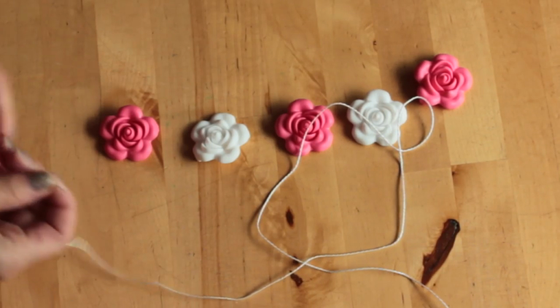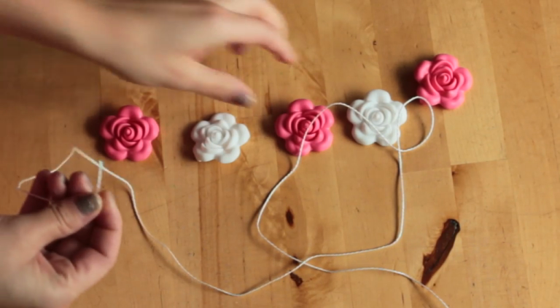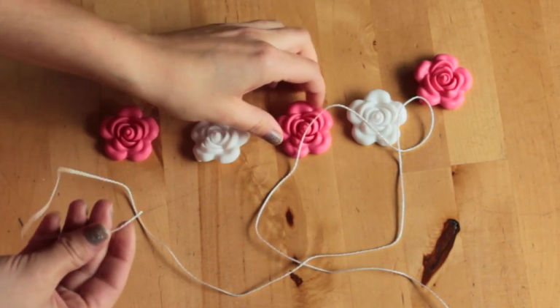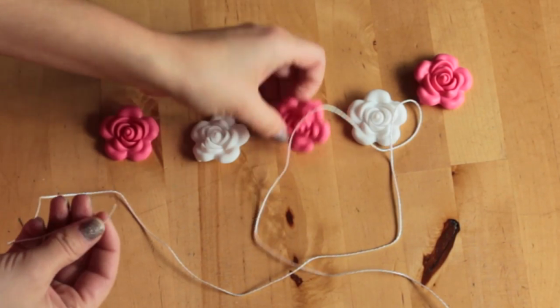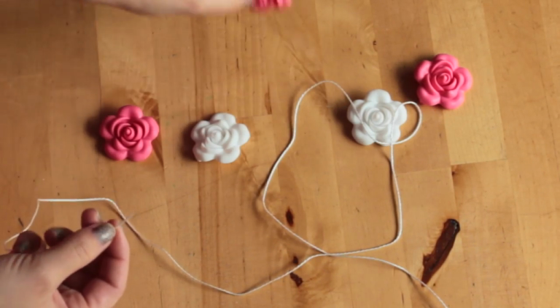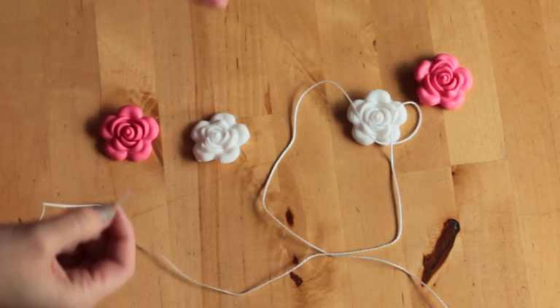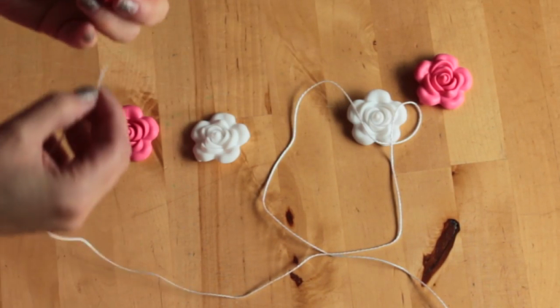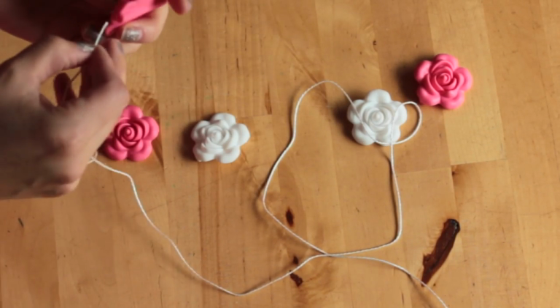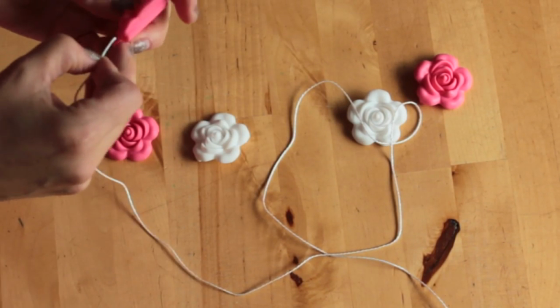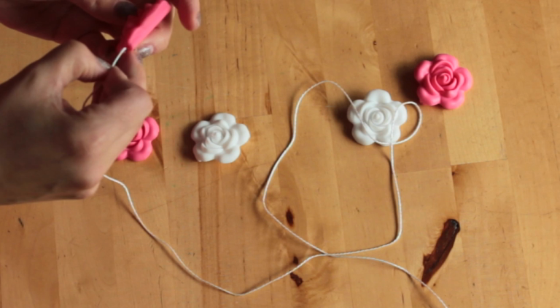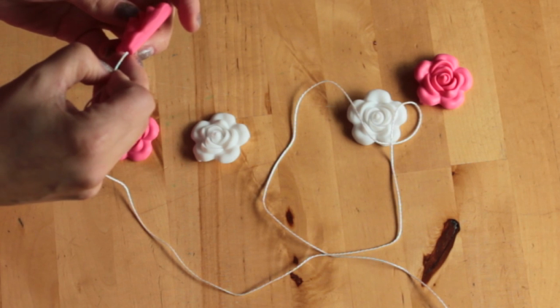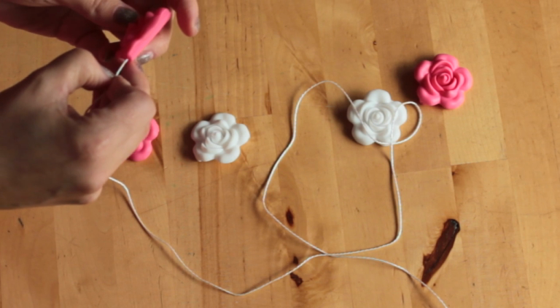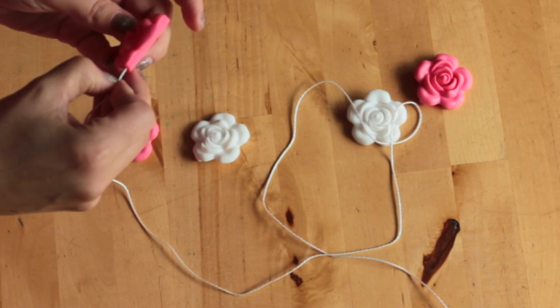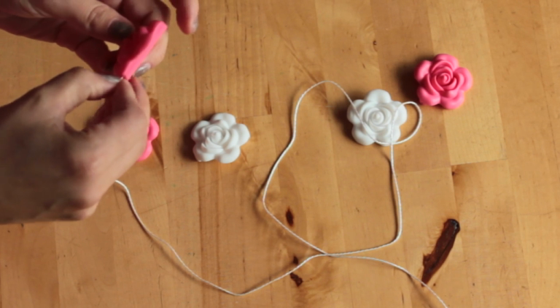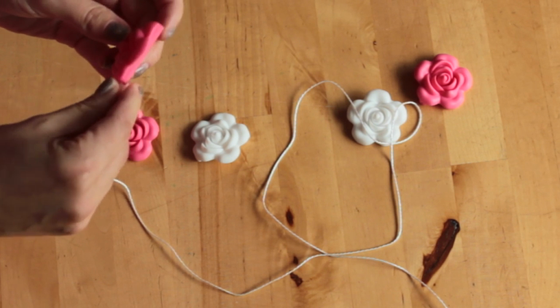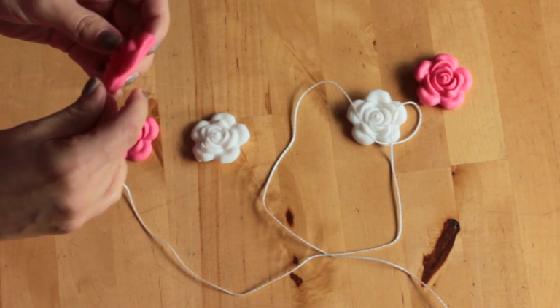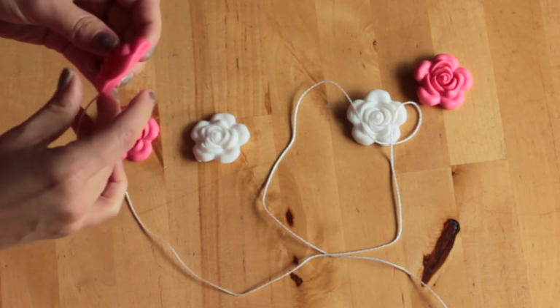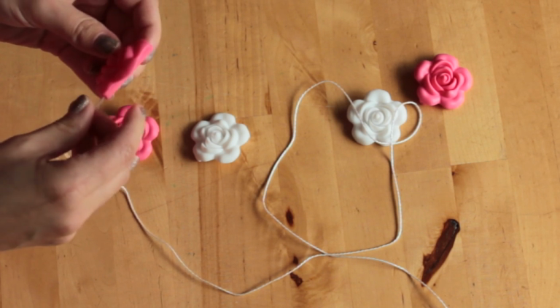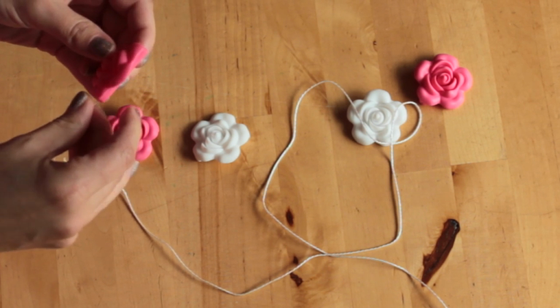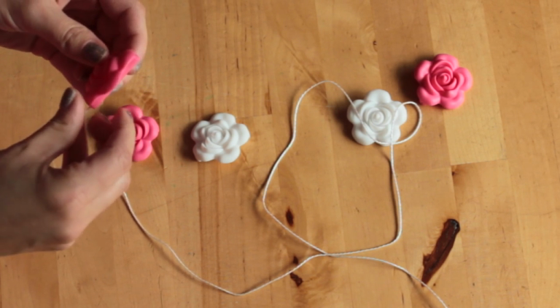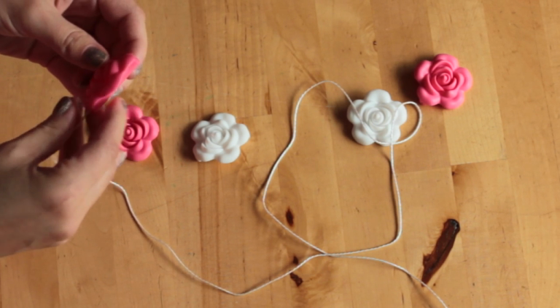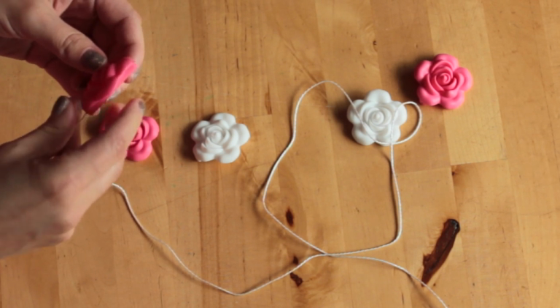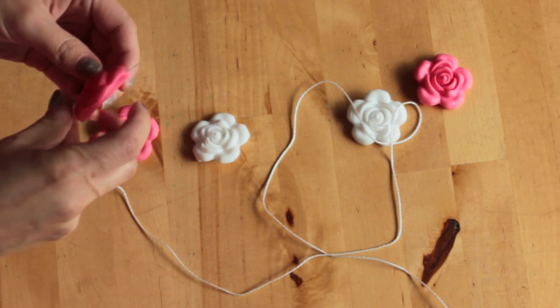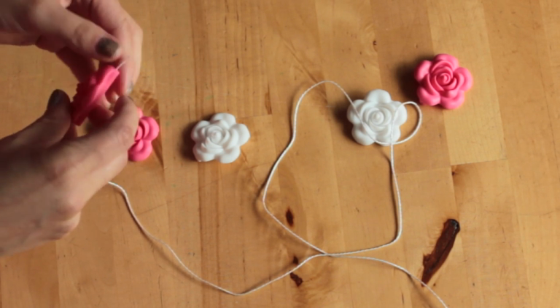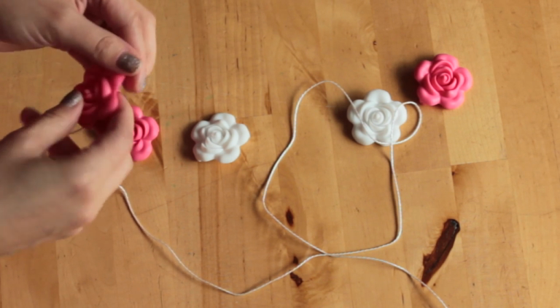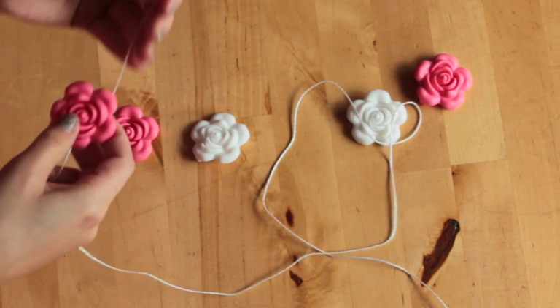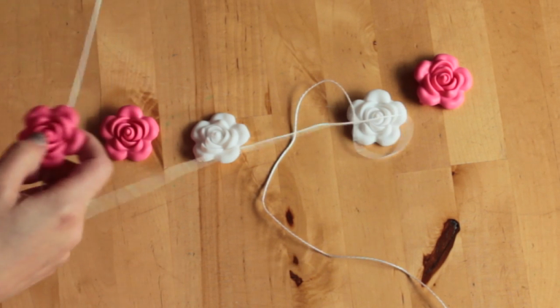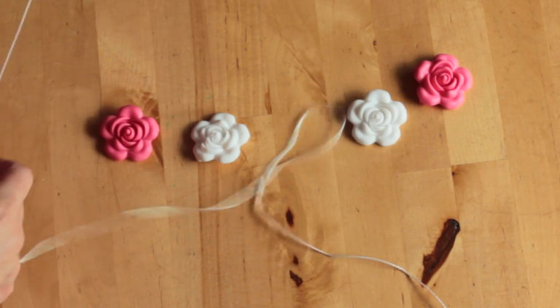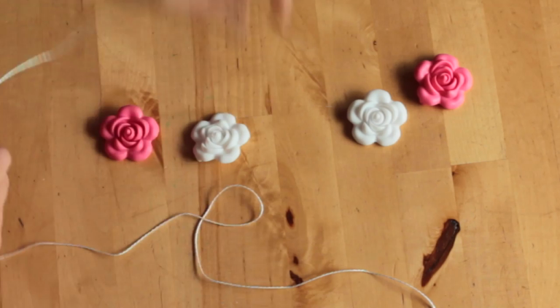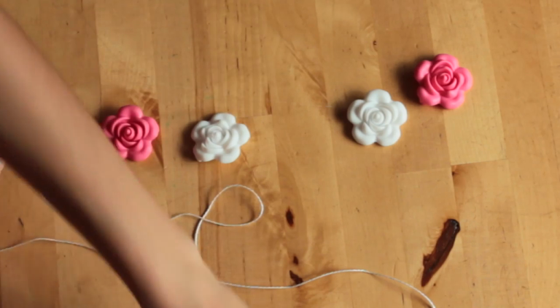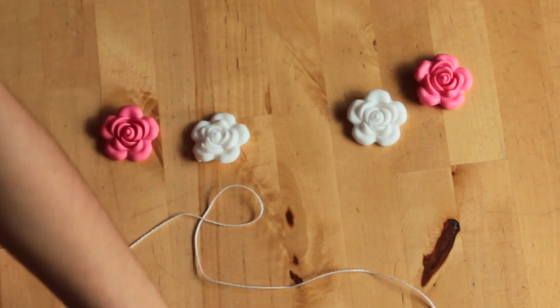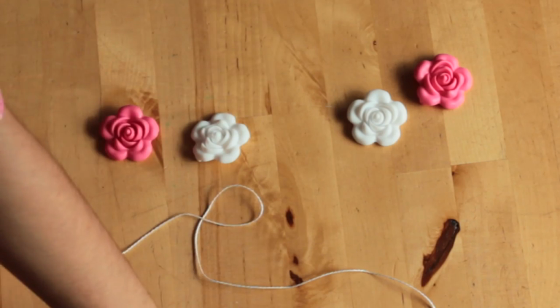Begin by cutting your cord 36 to 40 inches long, then grab your center bead and thread it to the center of your cord.